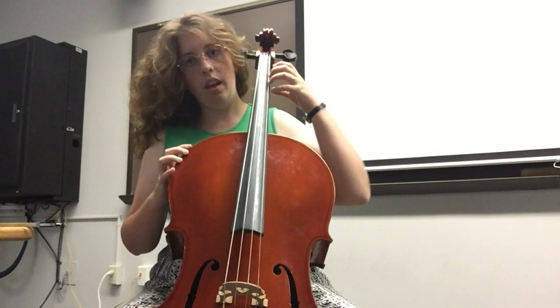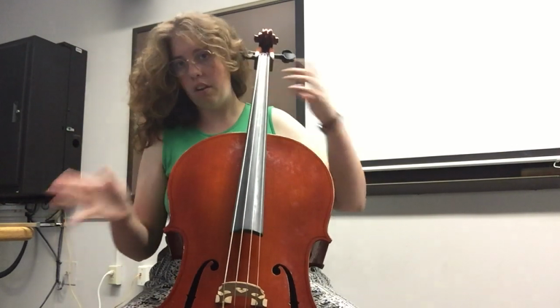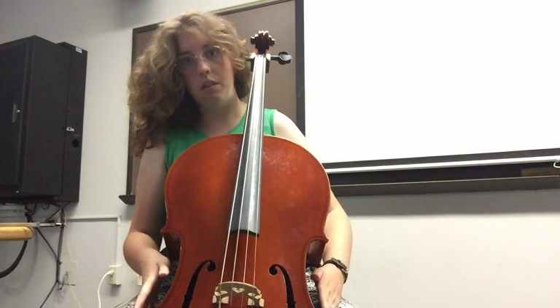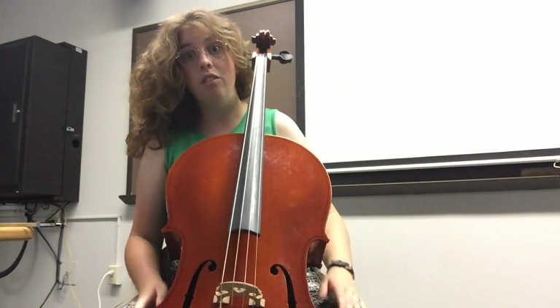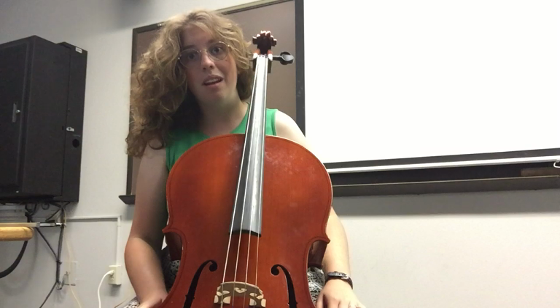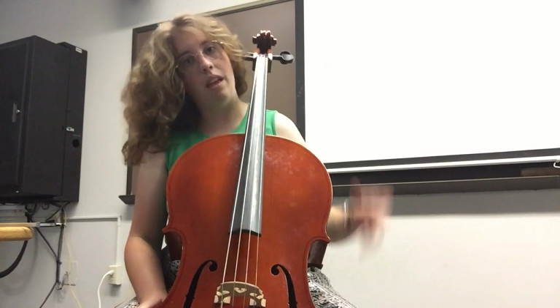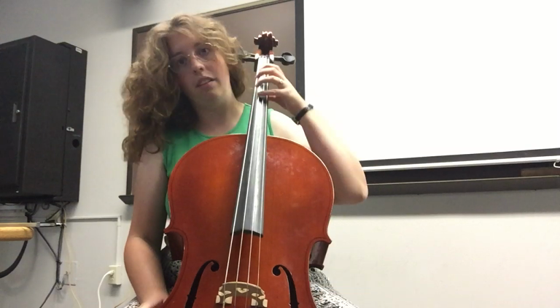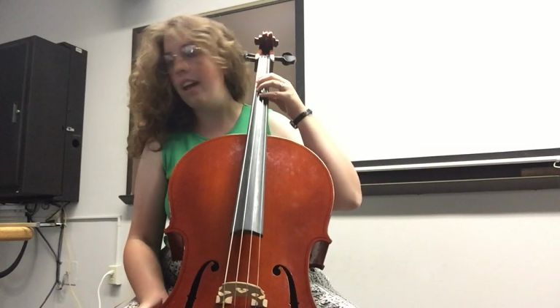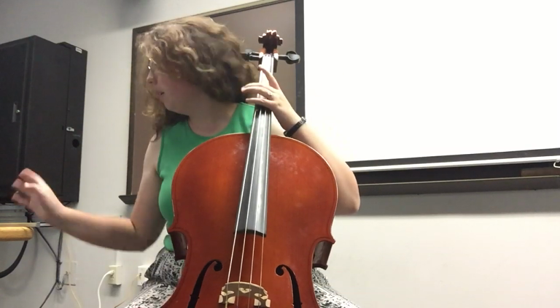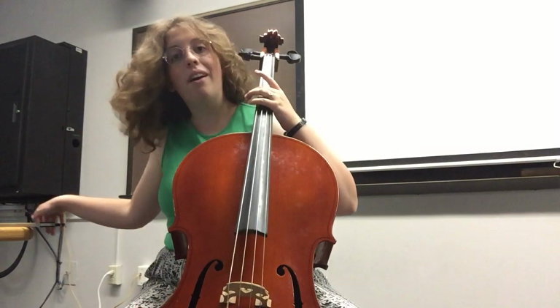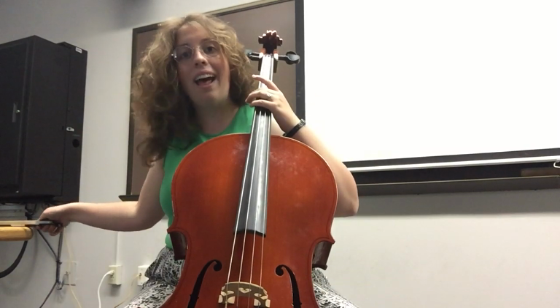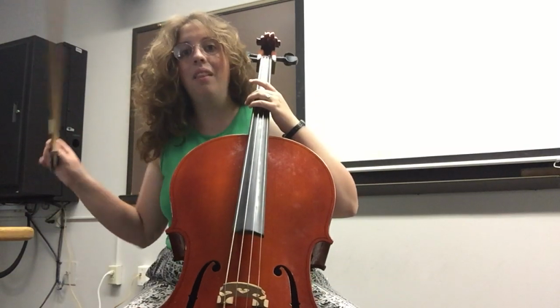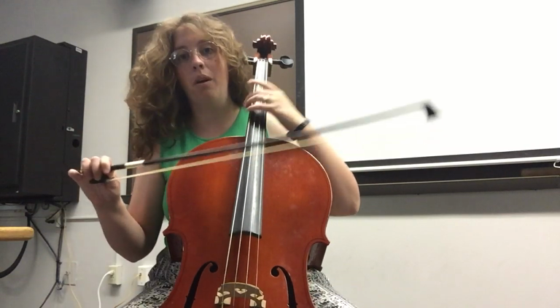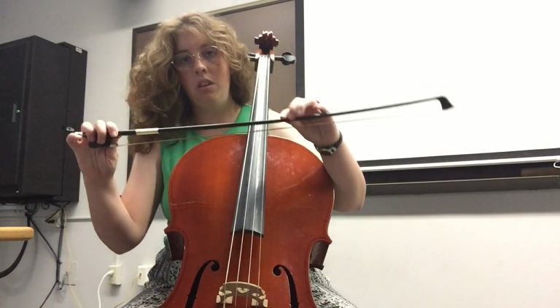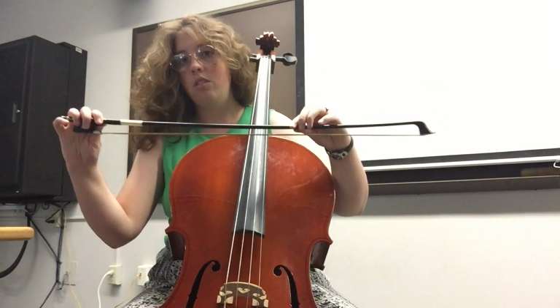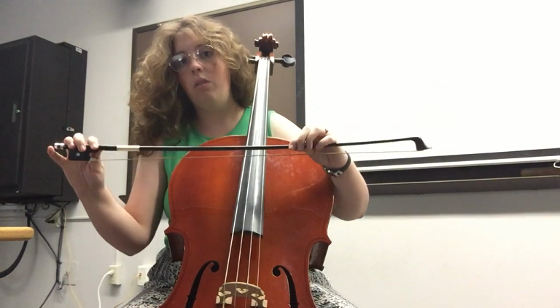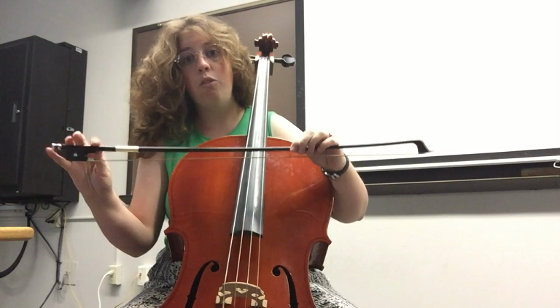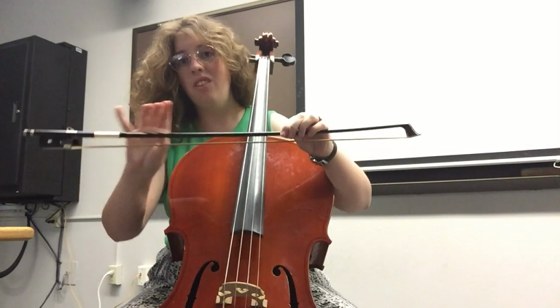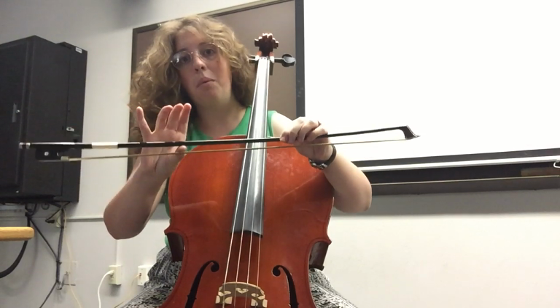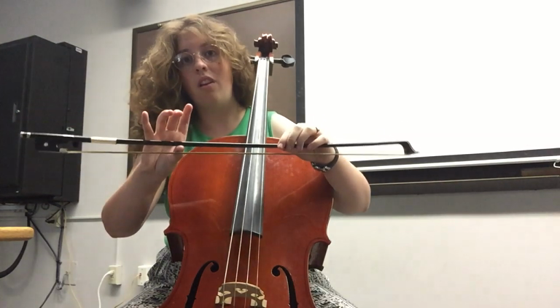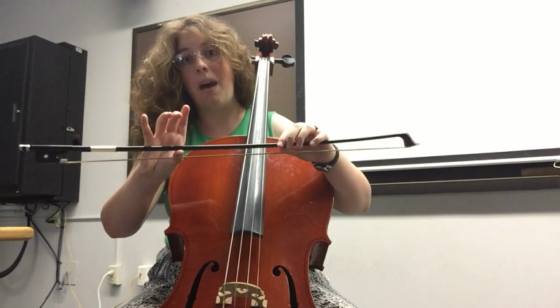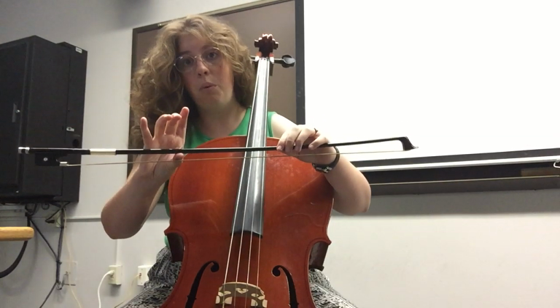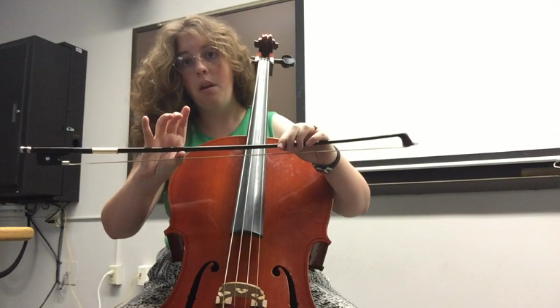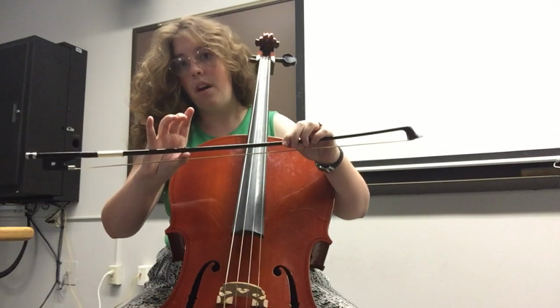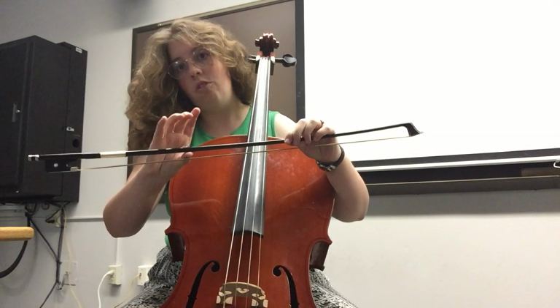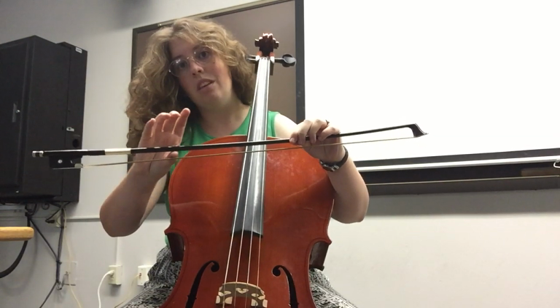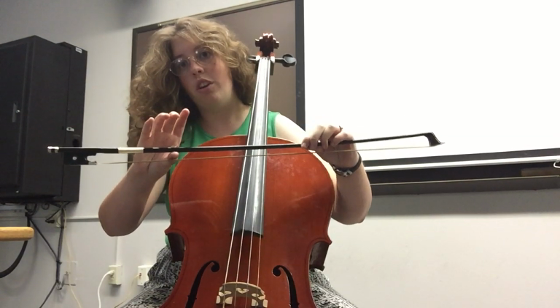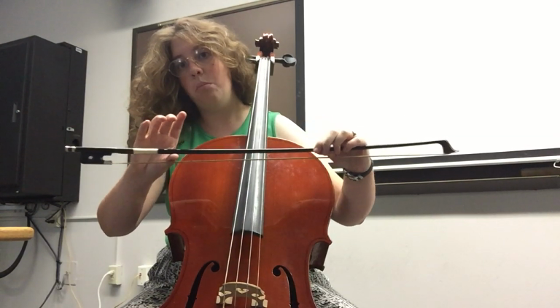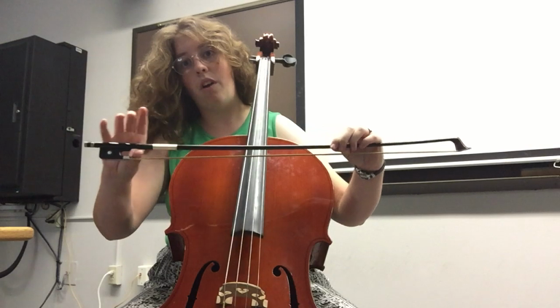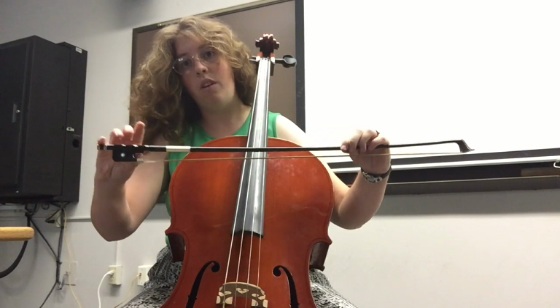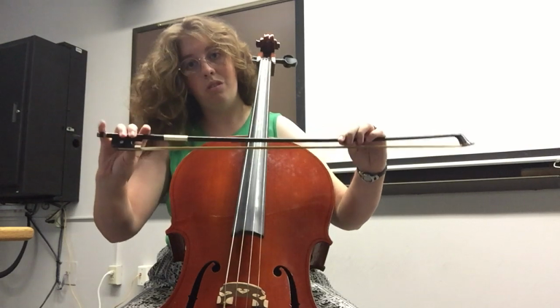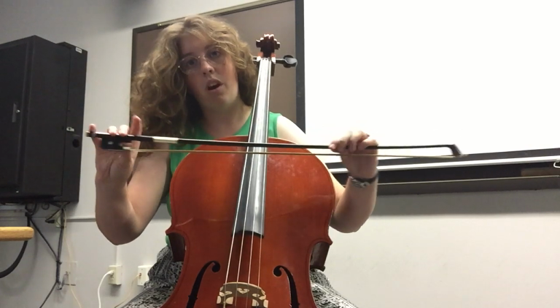With our correct instrument setup and our left hand, we're now going to add the bow. For beginners, you'll probably want to start on the balance point. But as your pinky gets stronger, you're going to move out farther and farther towards the frog.